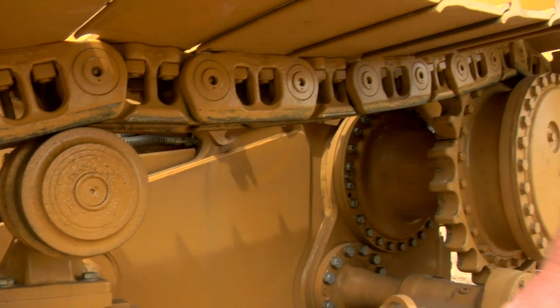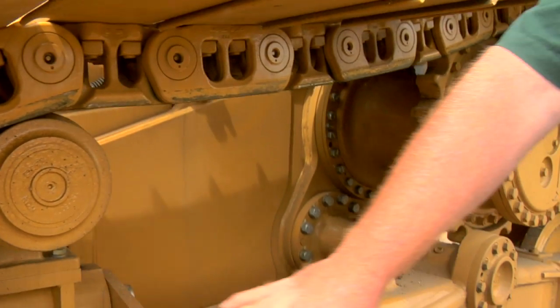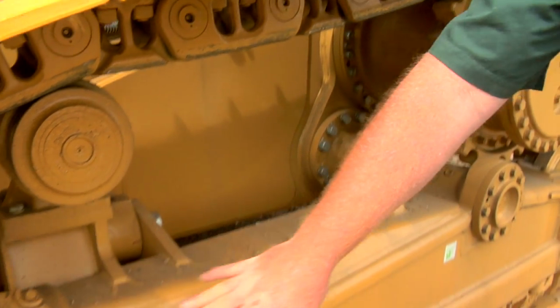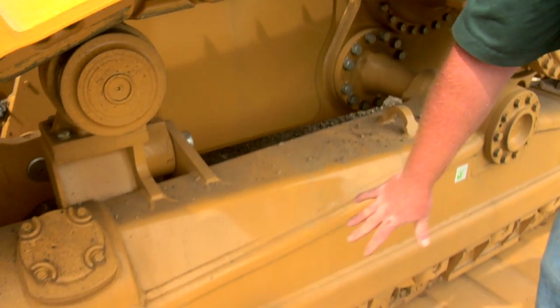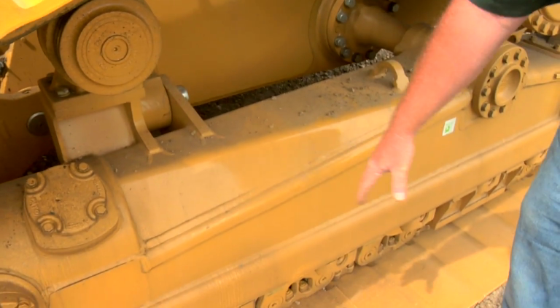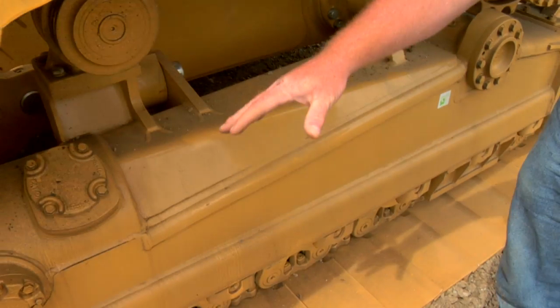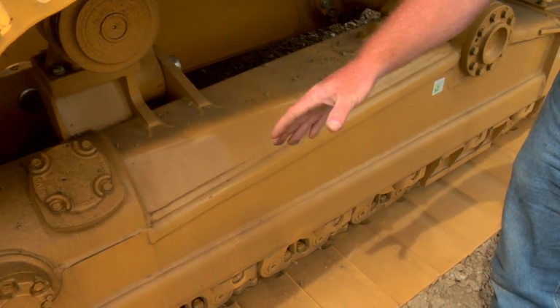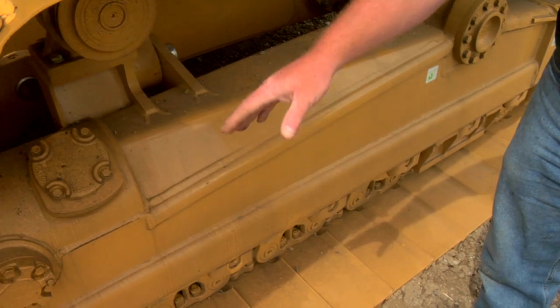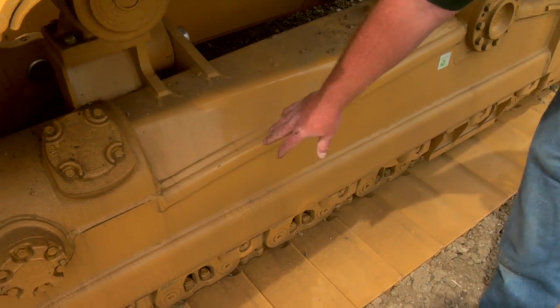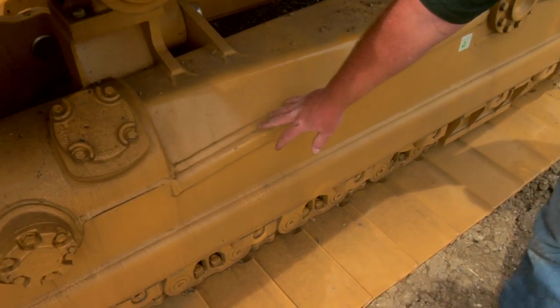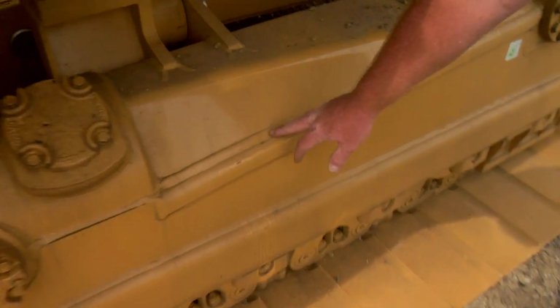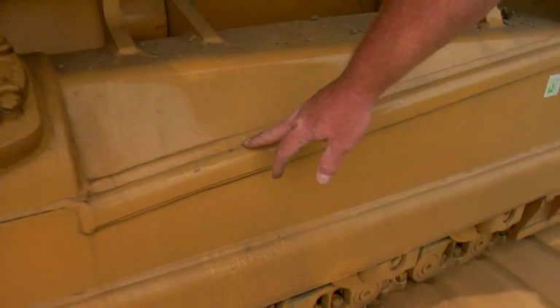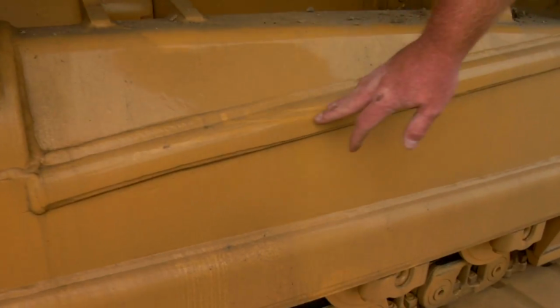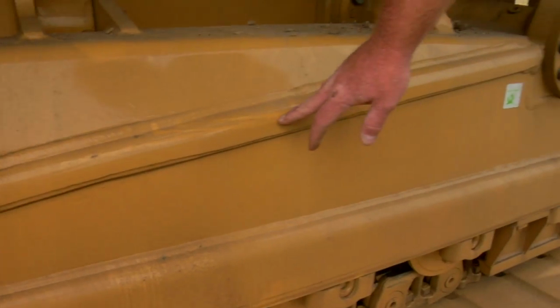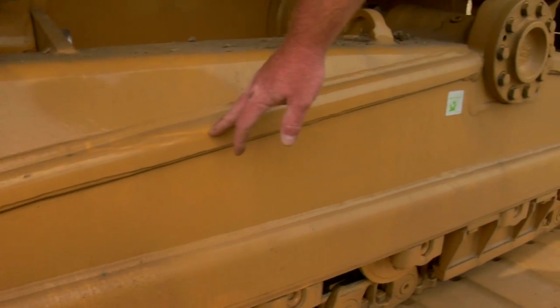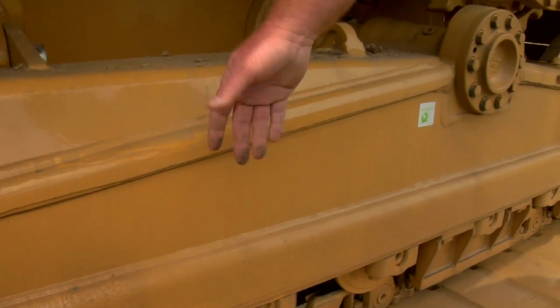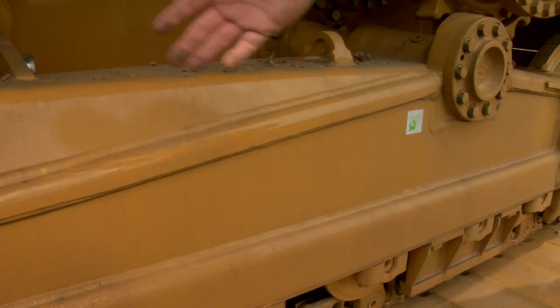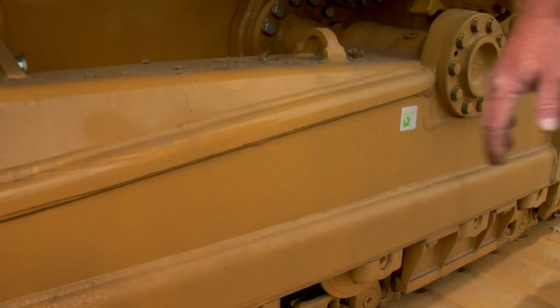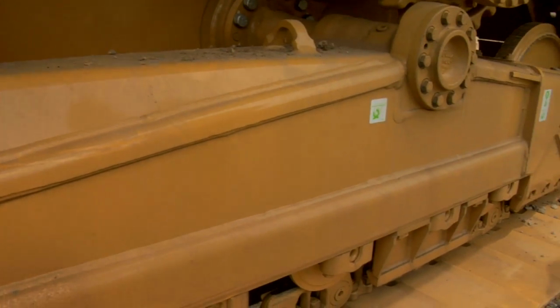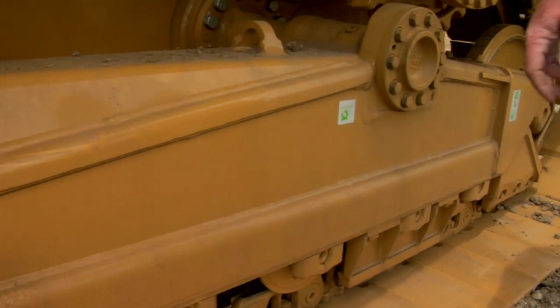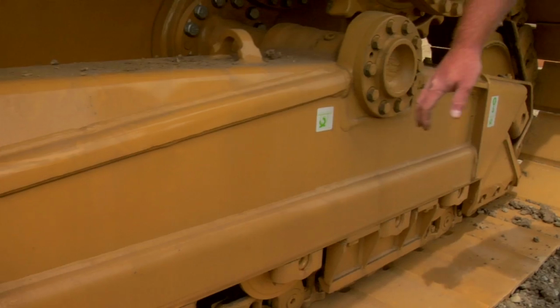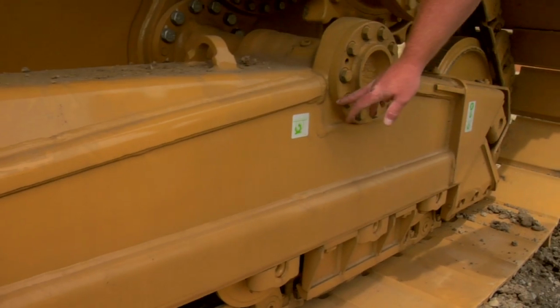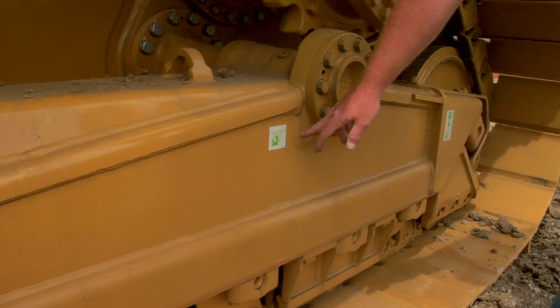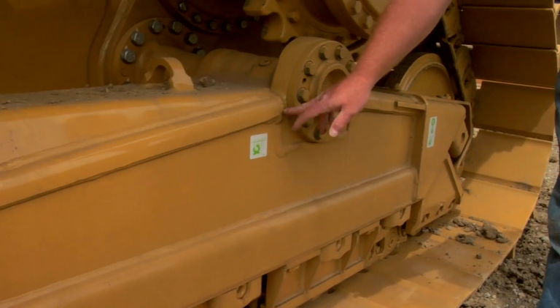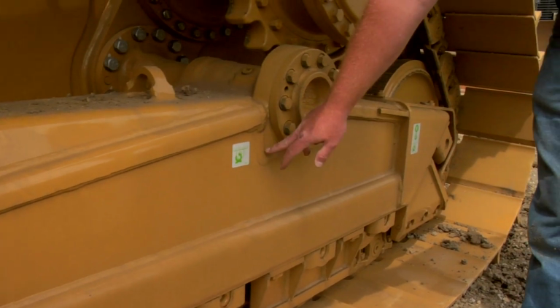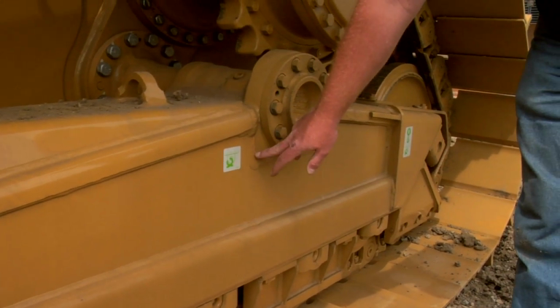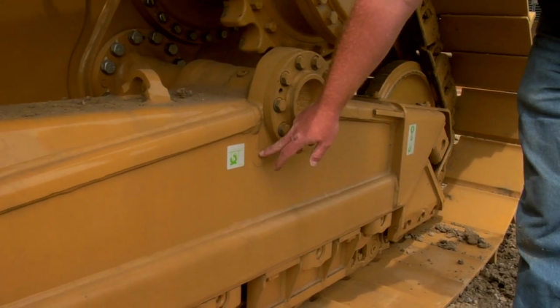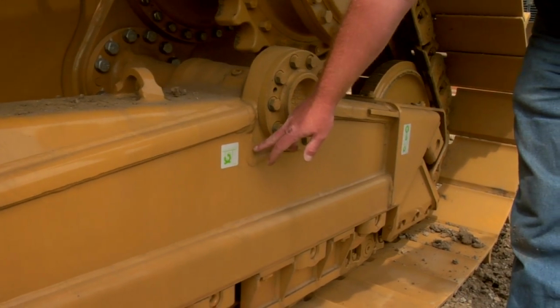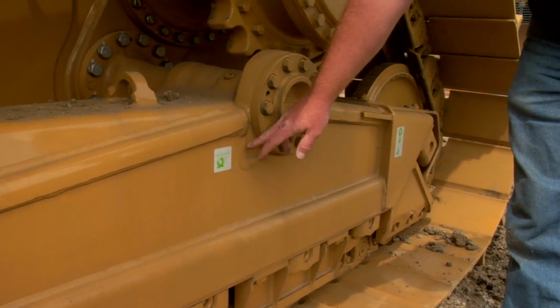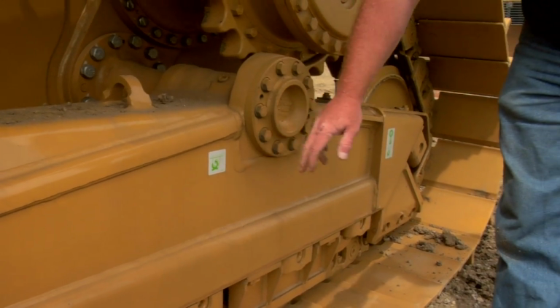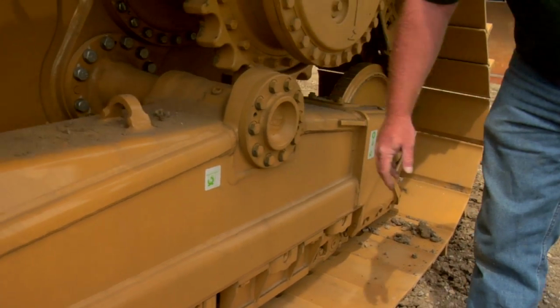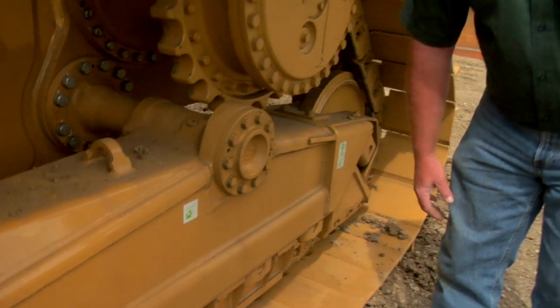We always want to look for cracks in all undercarriage, especially in the undercarriage roller frame. Anywhere along the frame could be a crack. Back here by the pivot shaft is another point where it could crack.